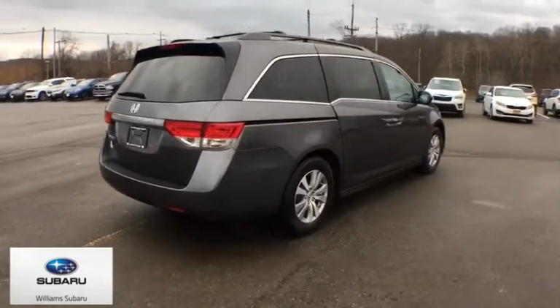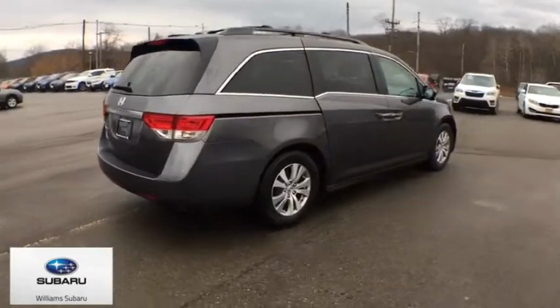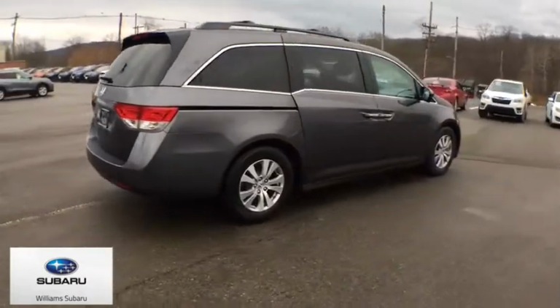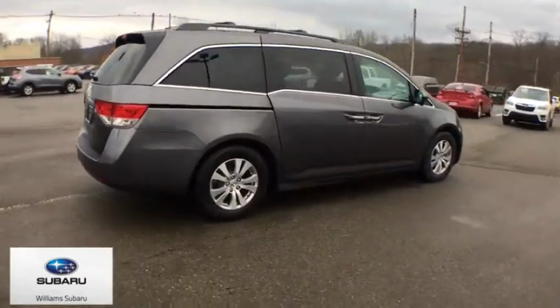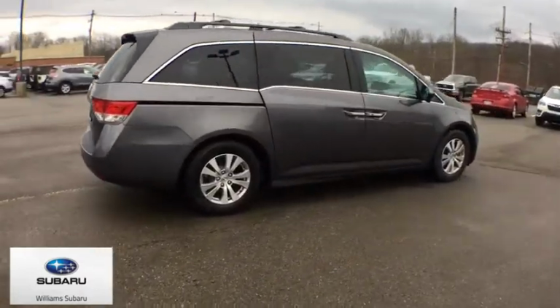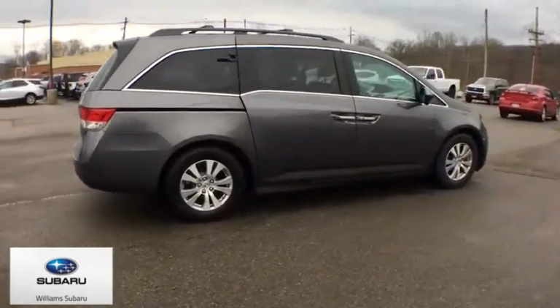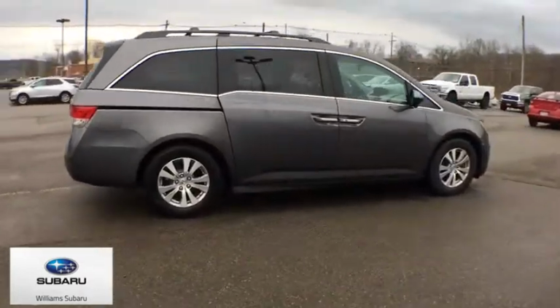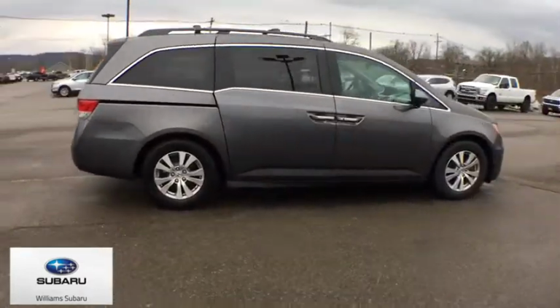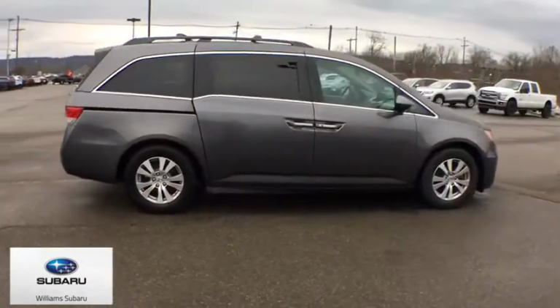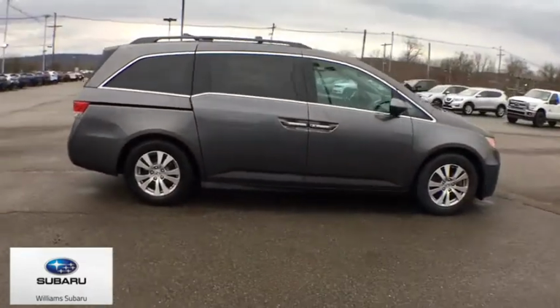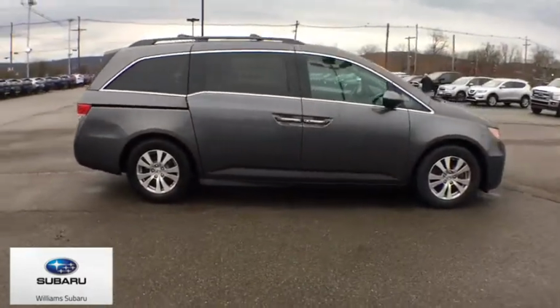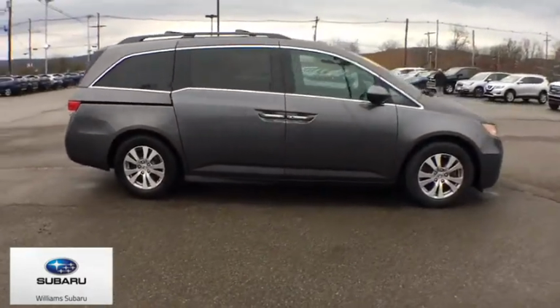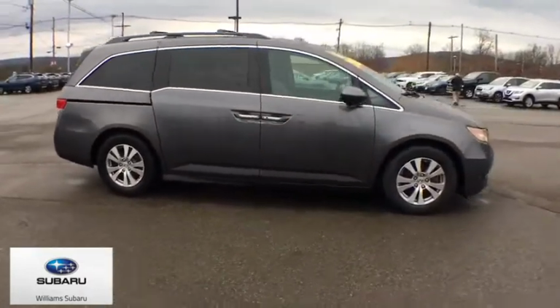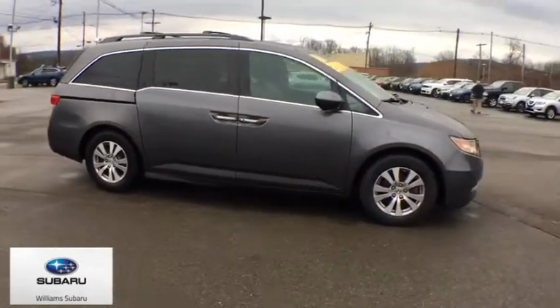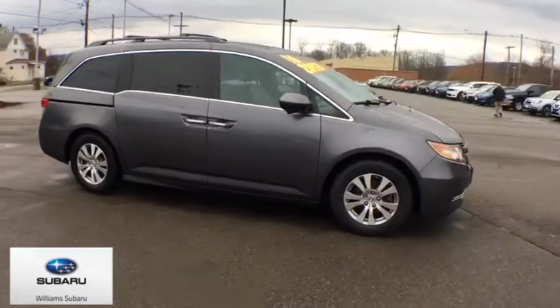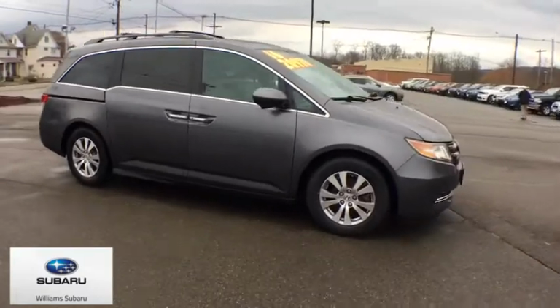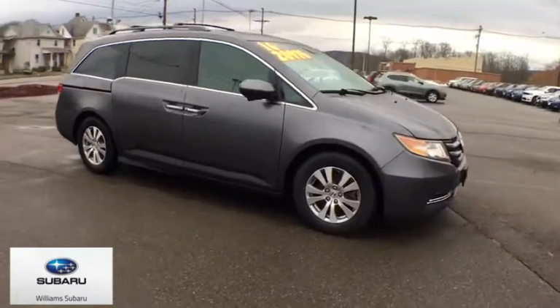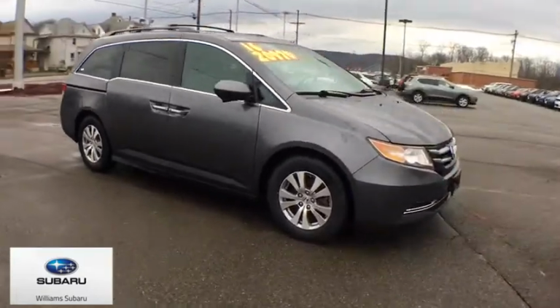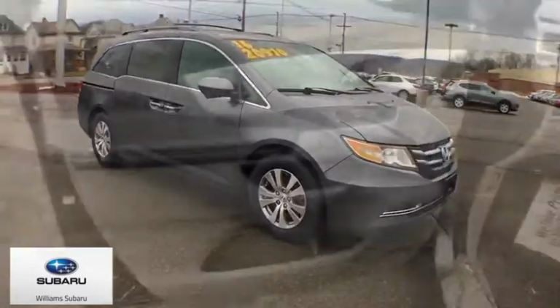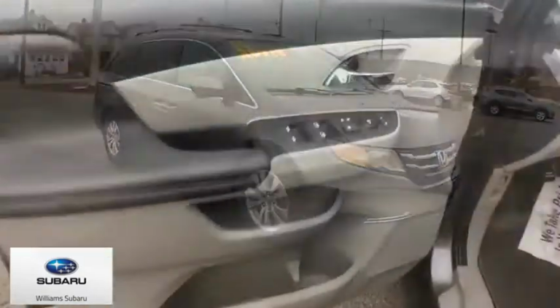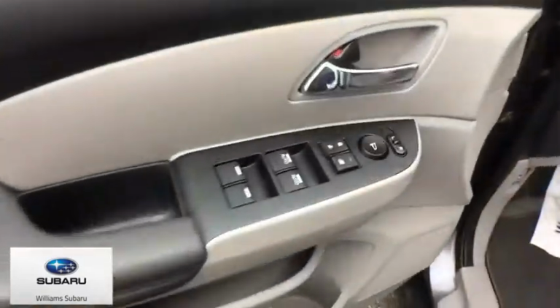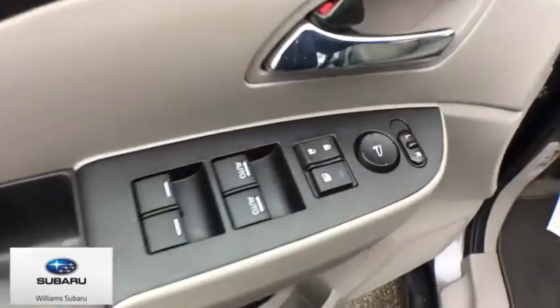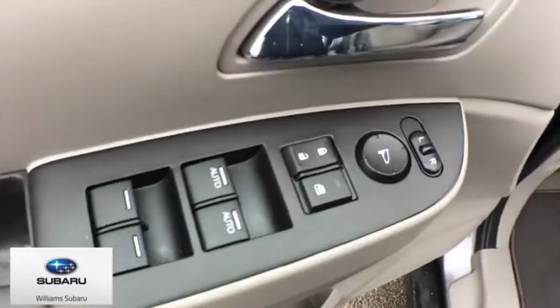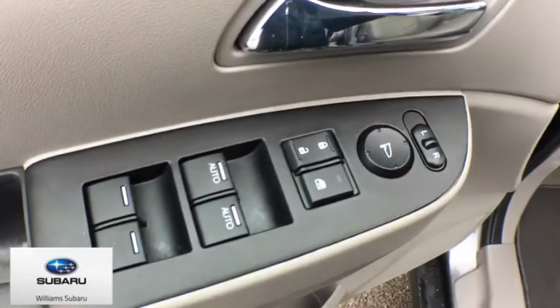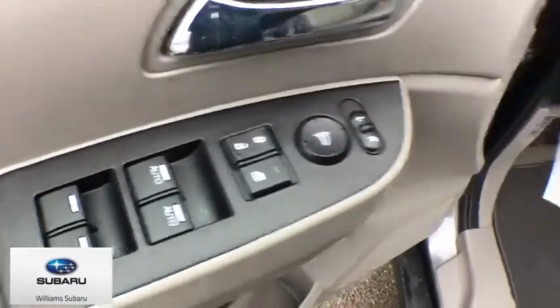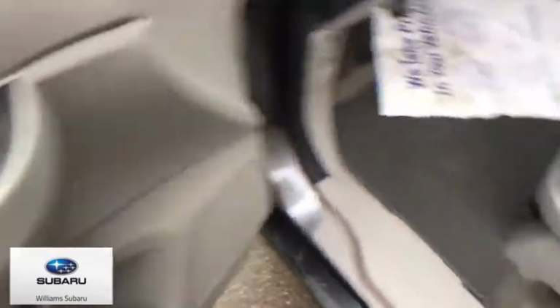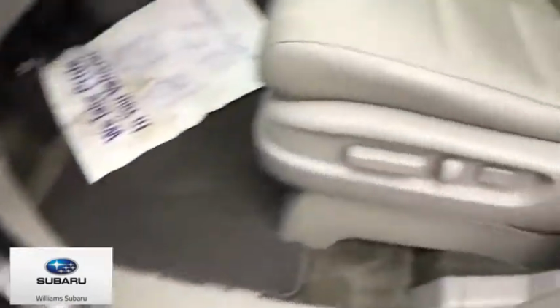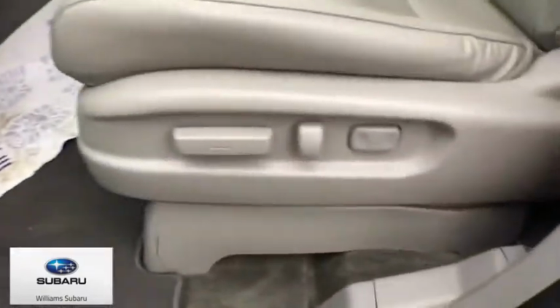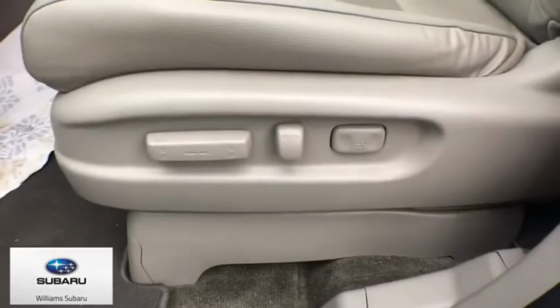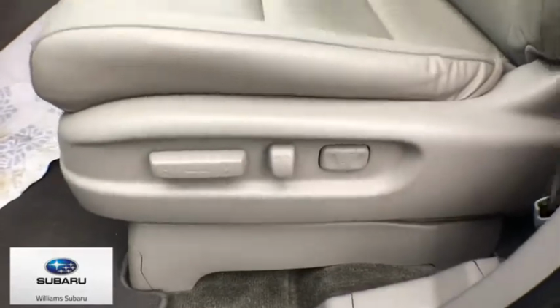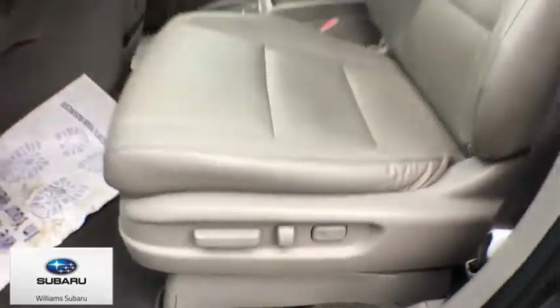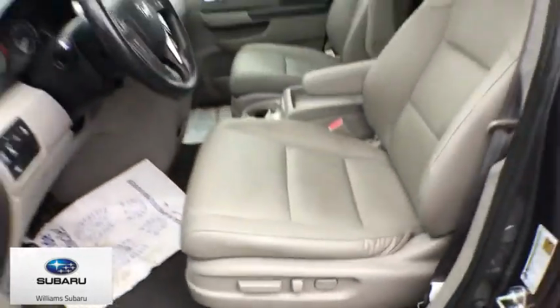Here are some of this vehicle's great options: power passenger seat, power liftgate, traction control, leather-wrapped steering wheel, dual airbags, power steering, alloy wheels, four-wheel disc brakes.